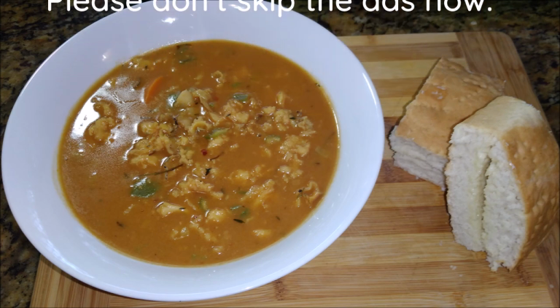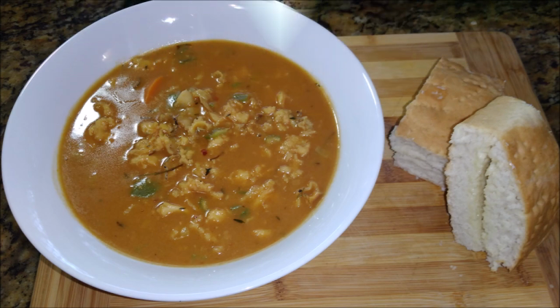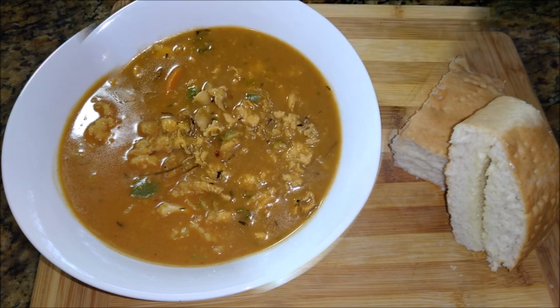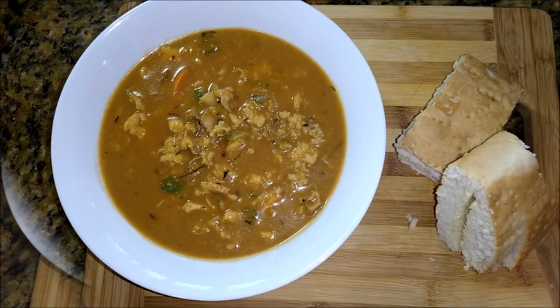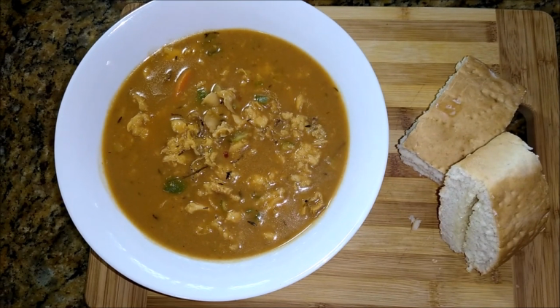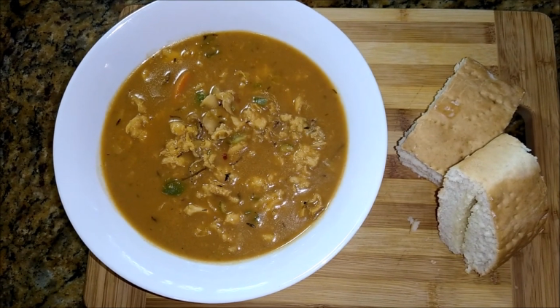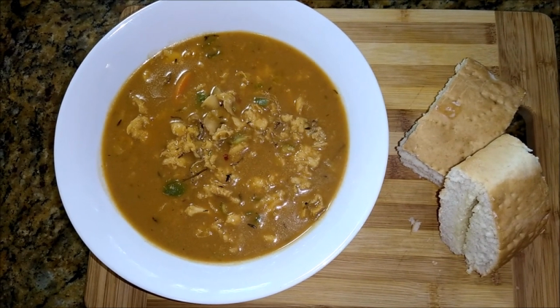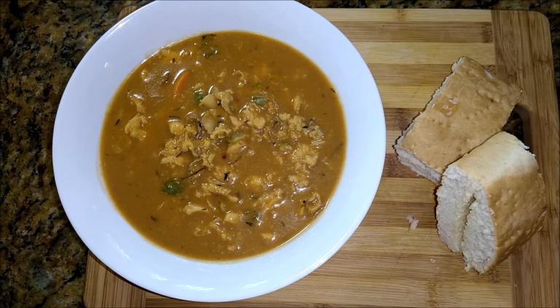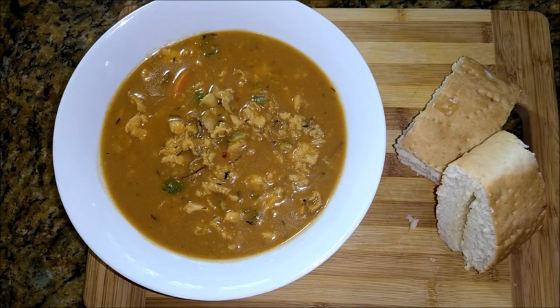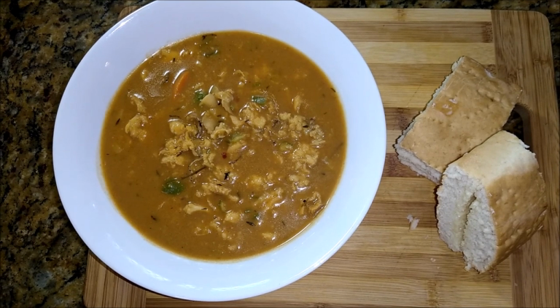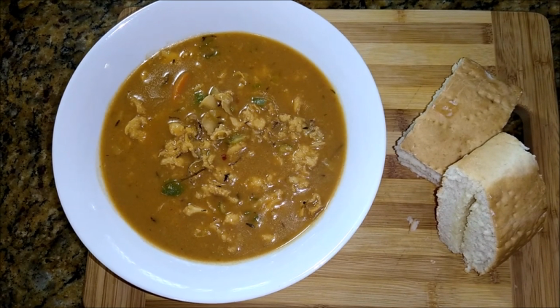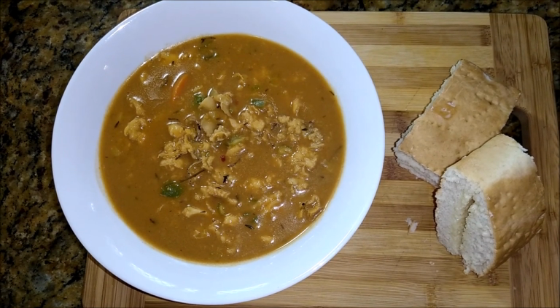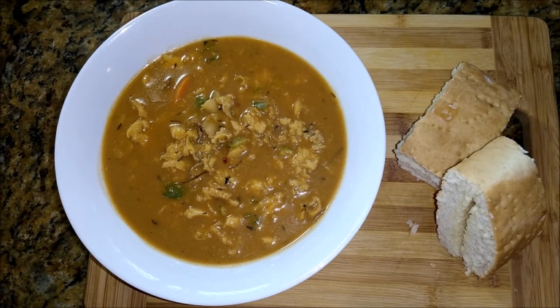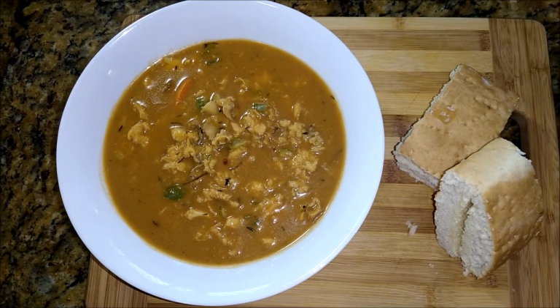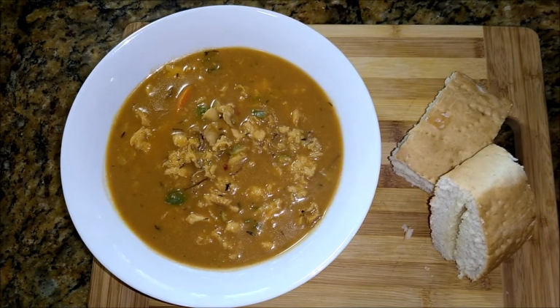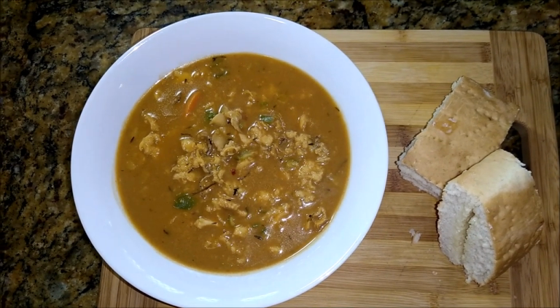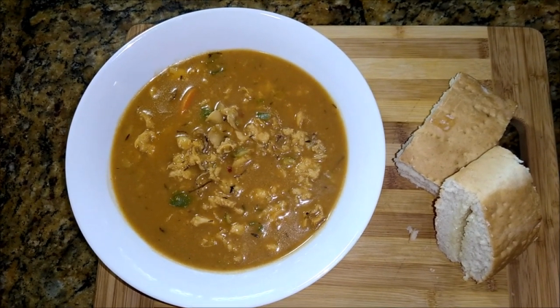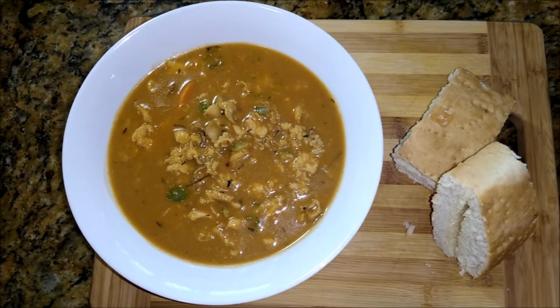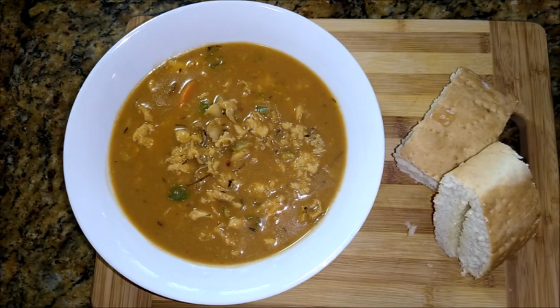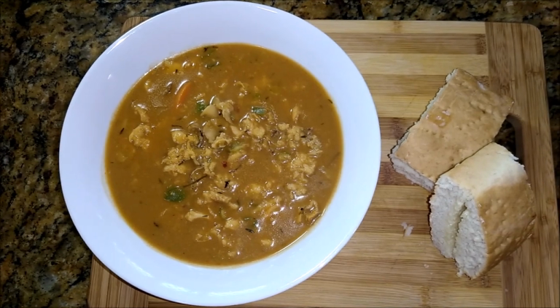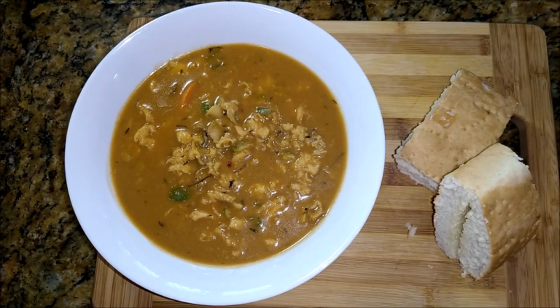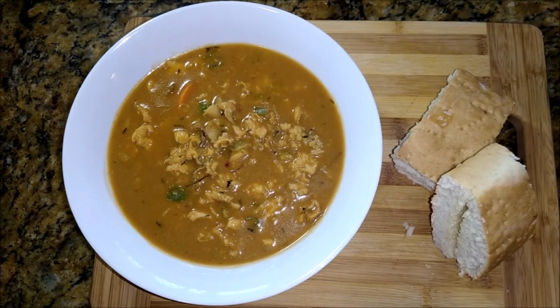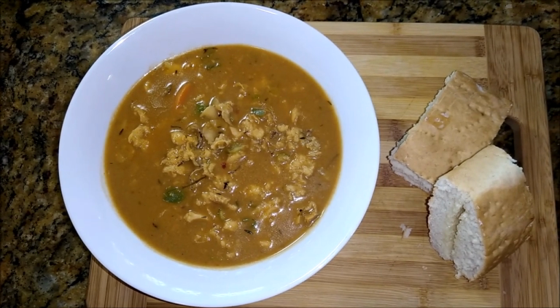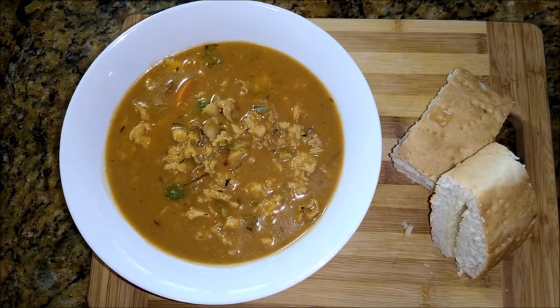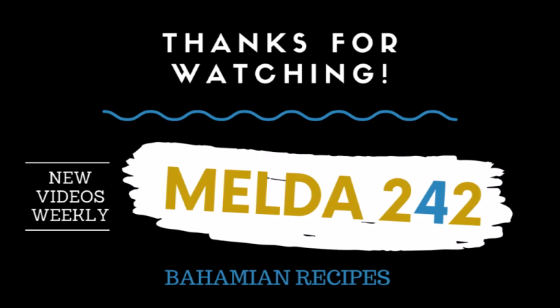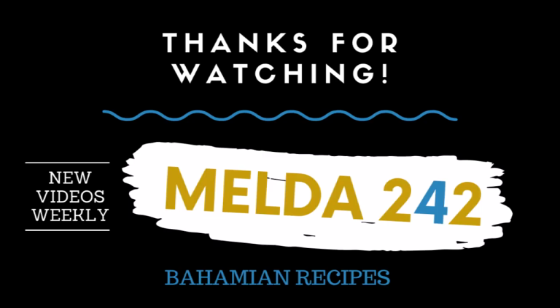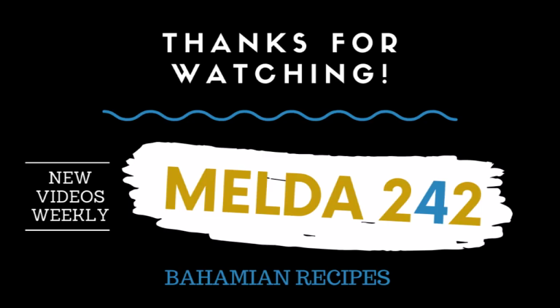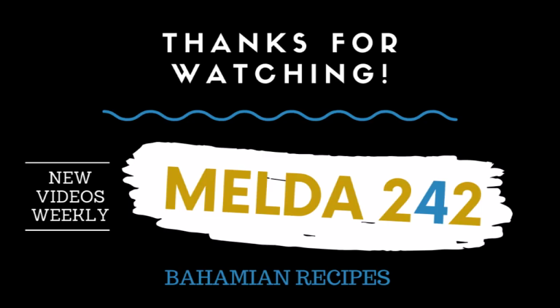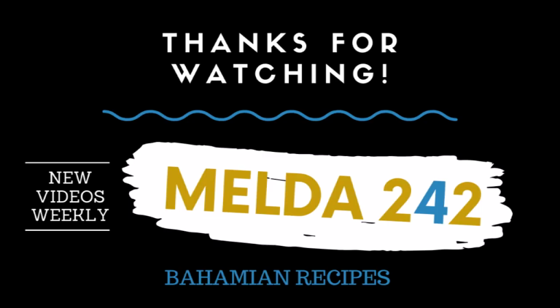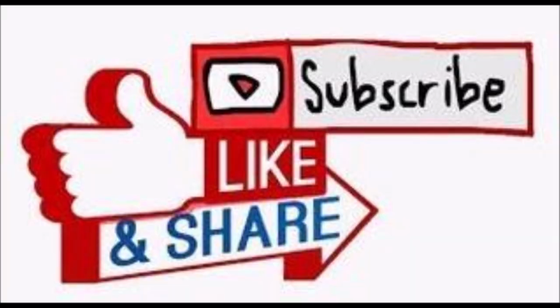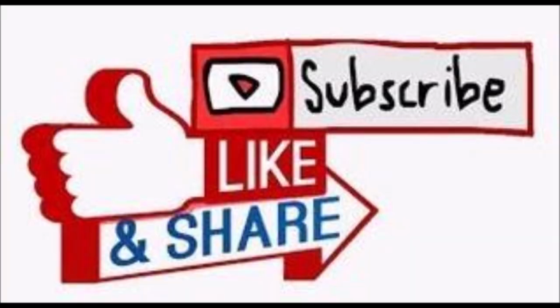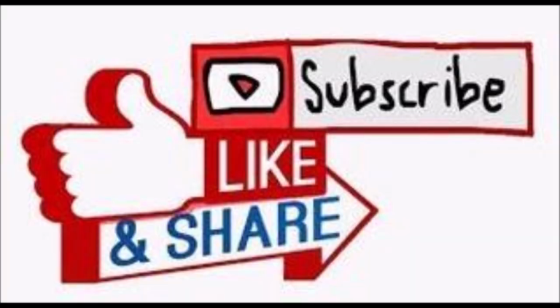Thank you very much for watching this video all the way to the end. Please give me a thumbs up if you have enjoyed it, share it out, and leave a comment. God bless you and I will see you in the next one. Watch the ads now.